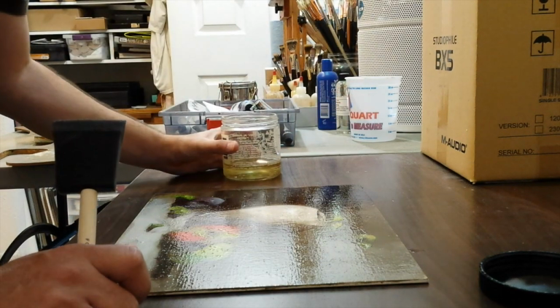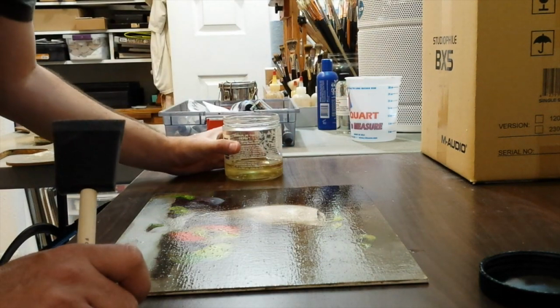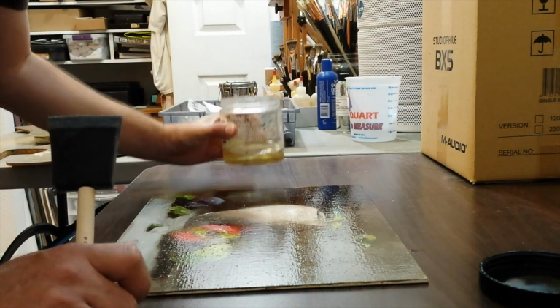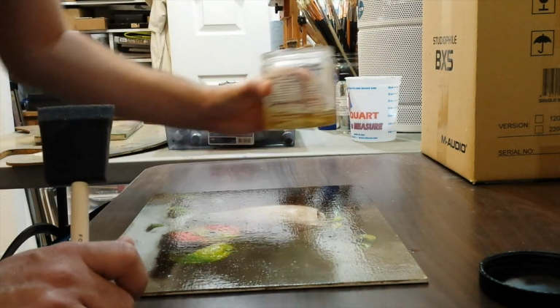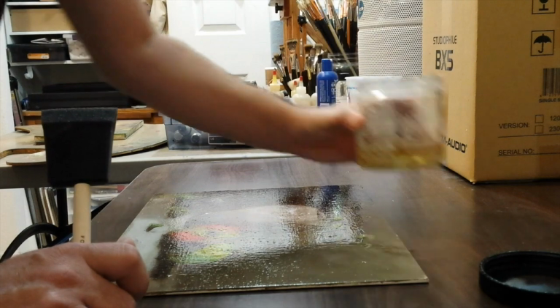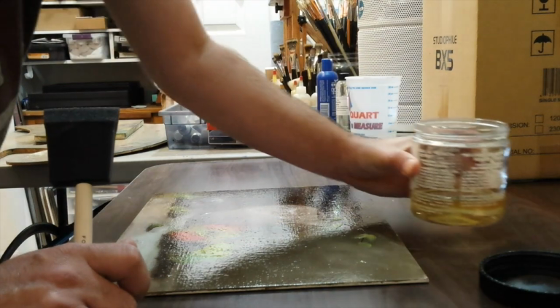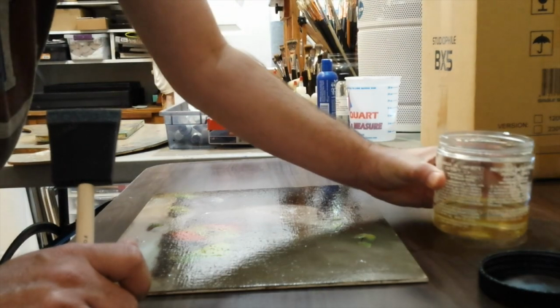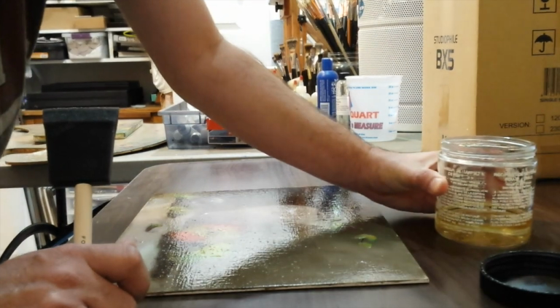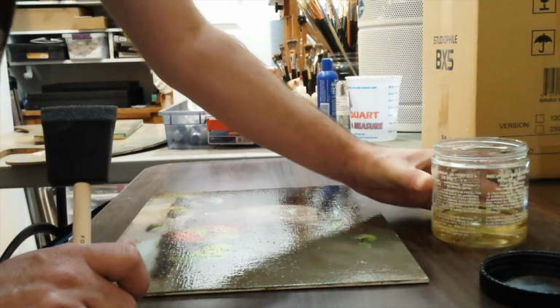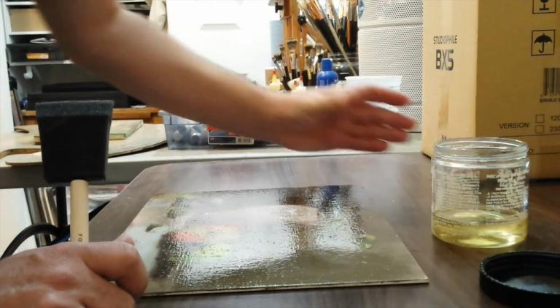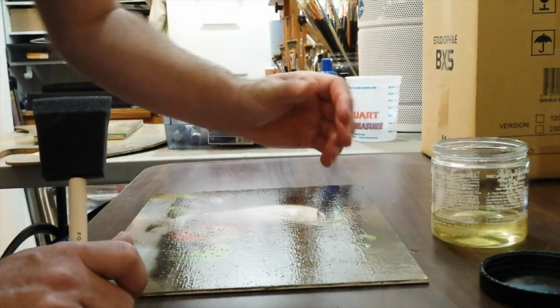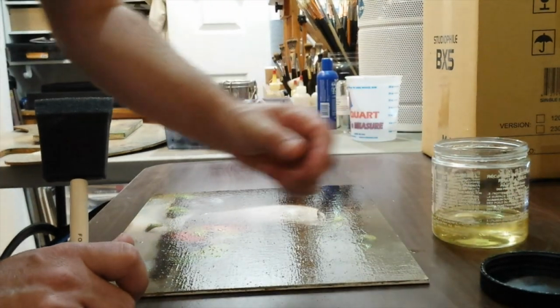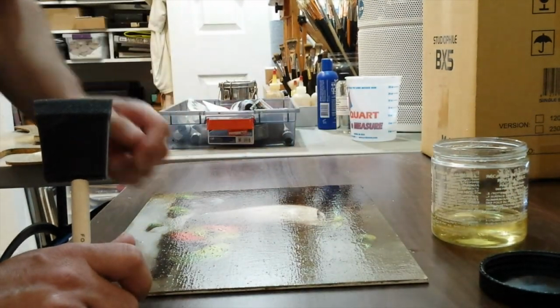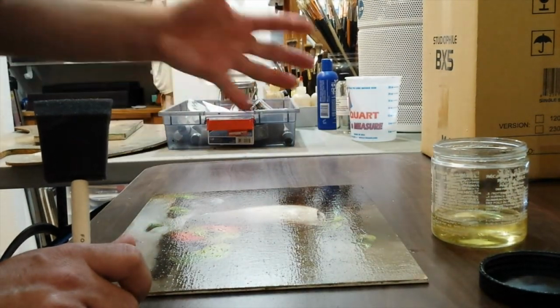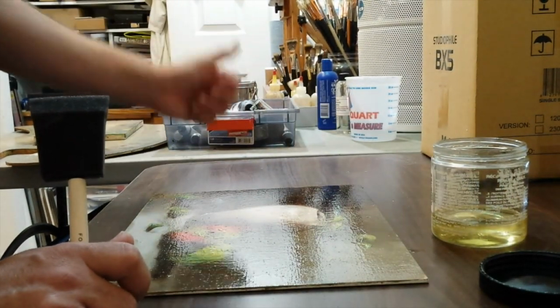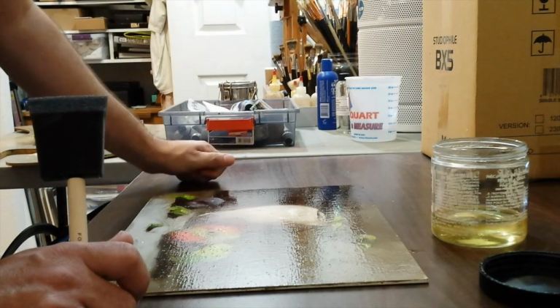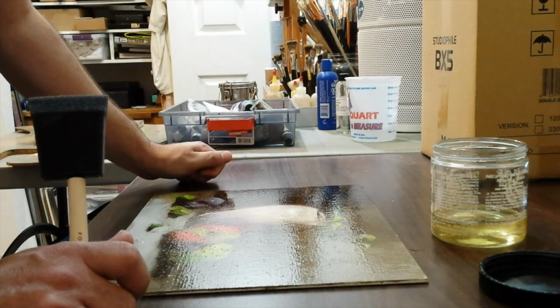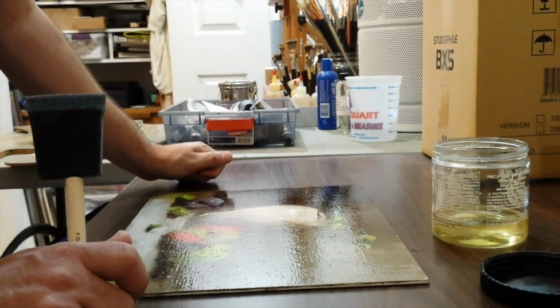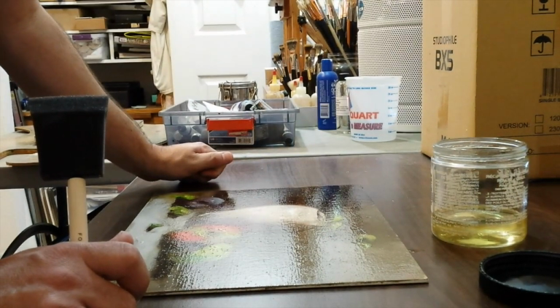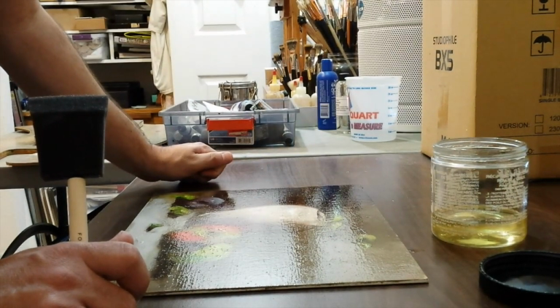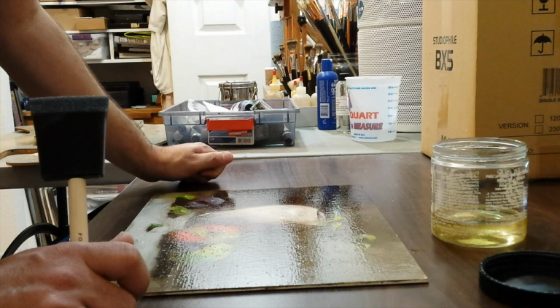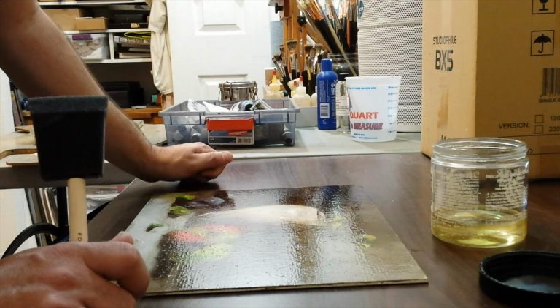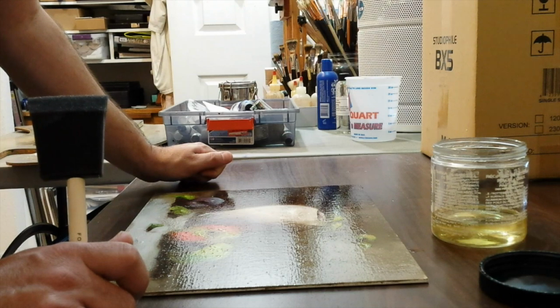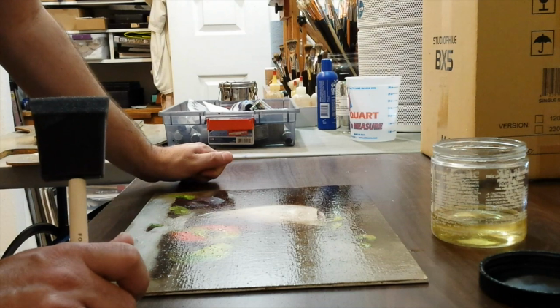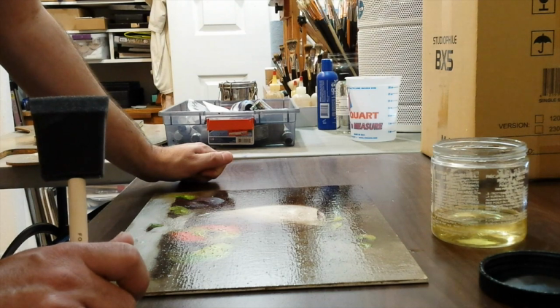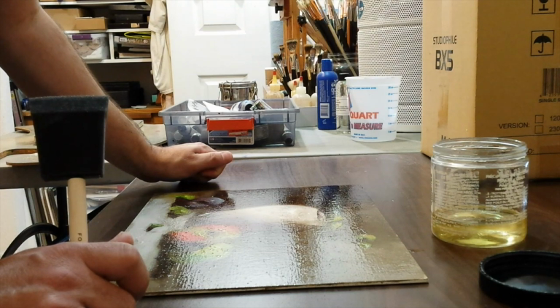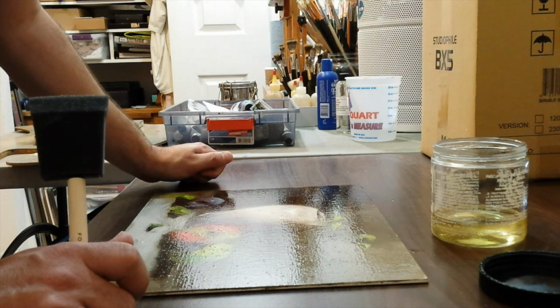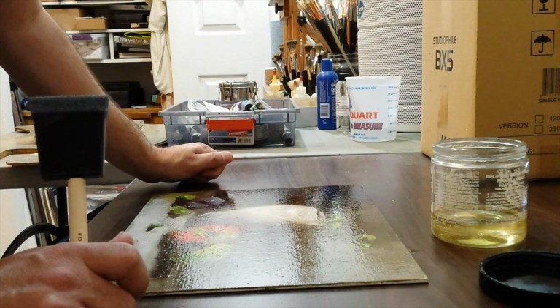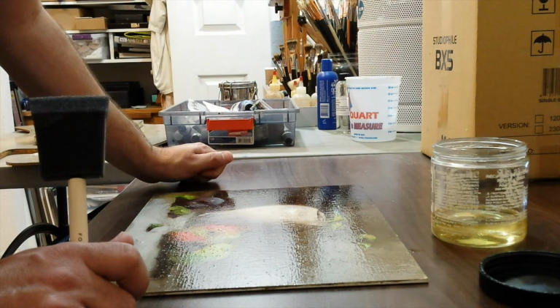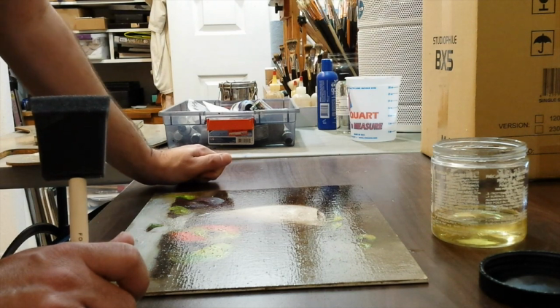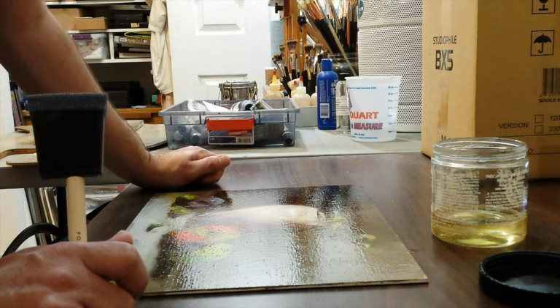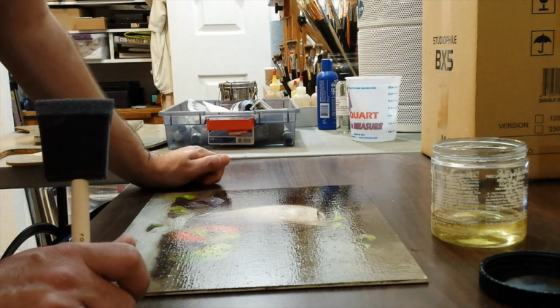That's basically how you do oil painting varnishing with Damar. I hope this helped you and makes varnishing your own paintings easier. Thanks for watching and I'll see you in the next video — take care!